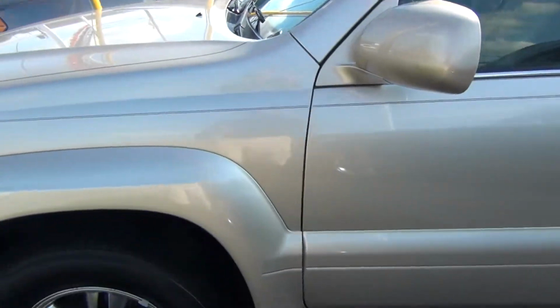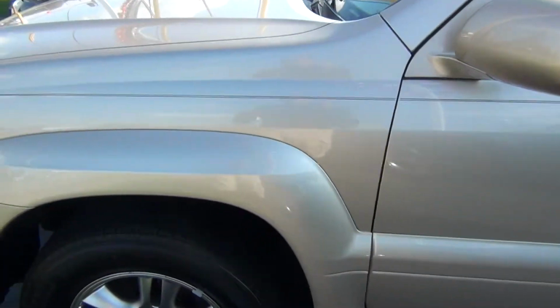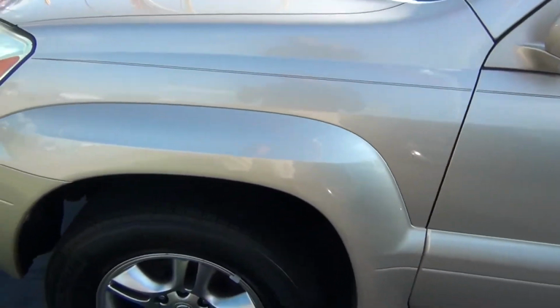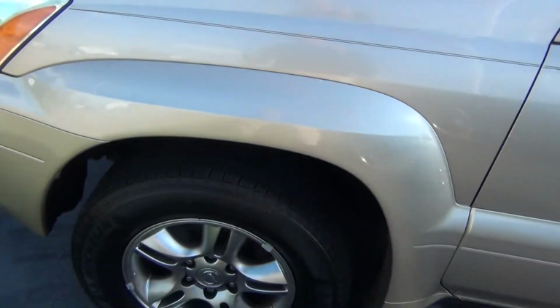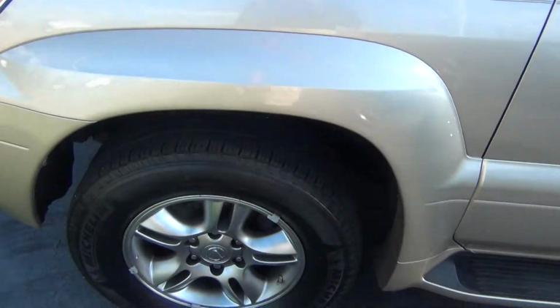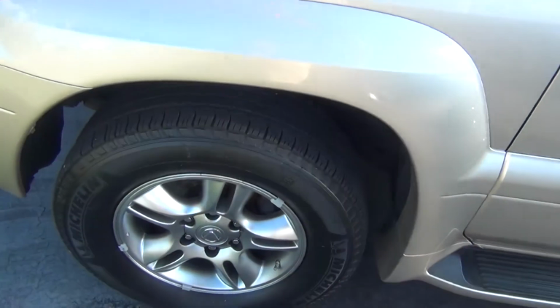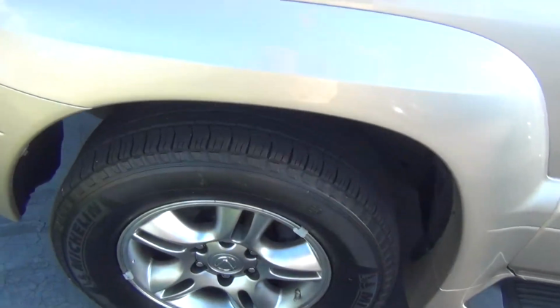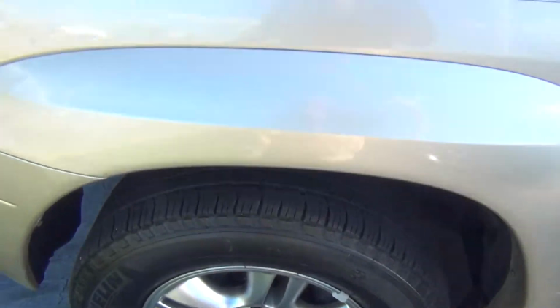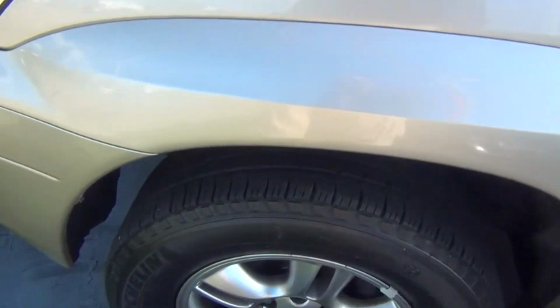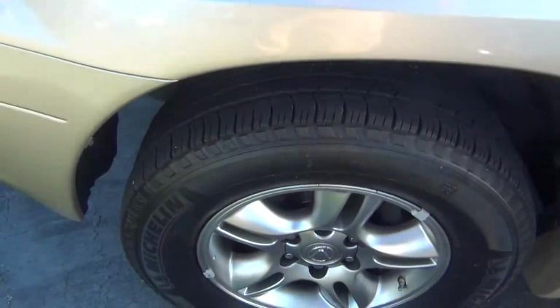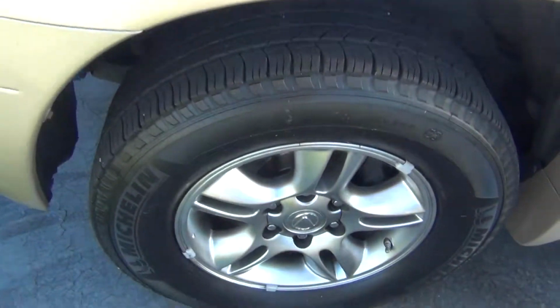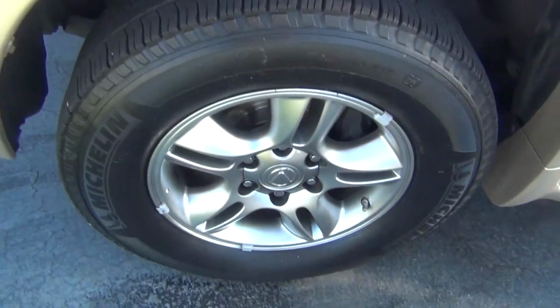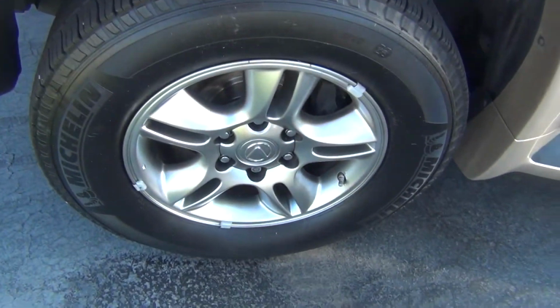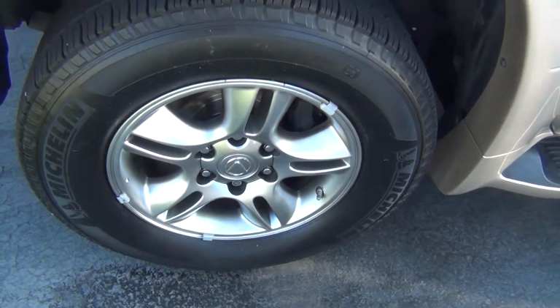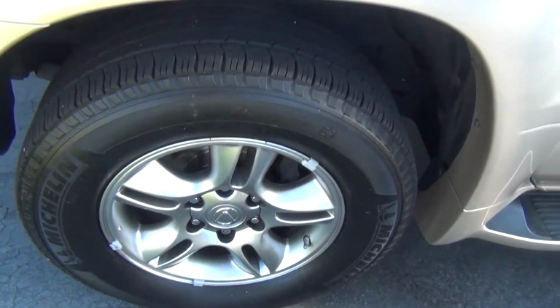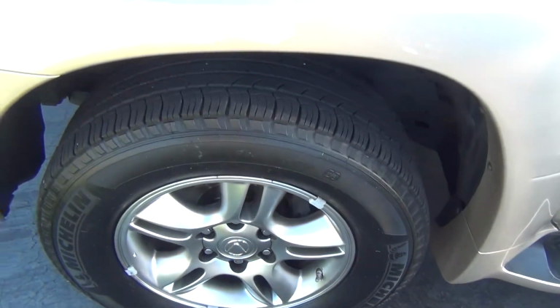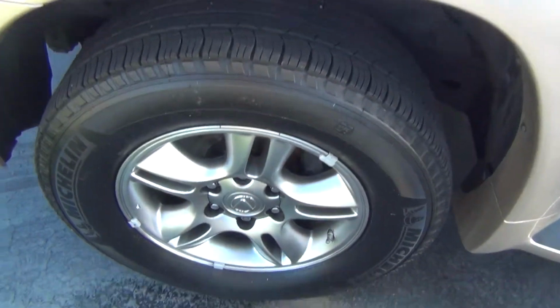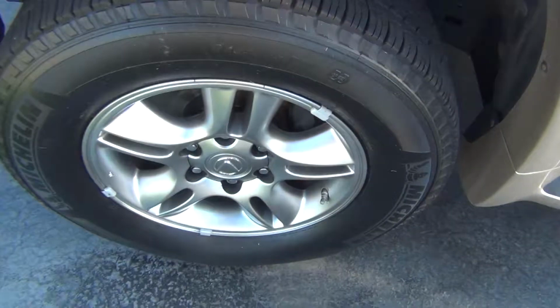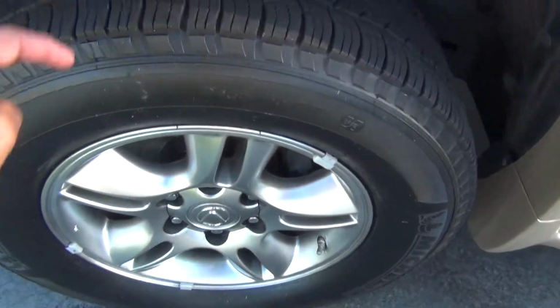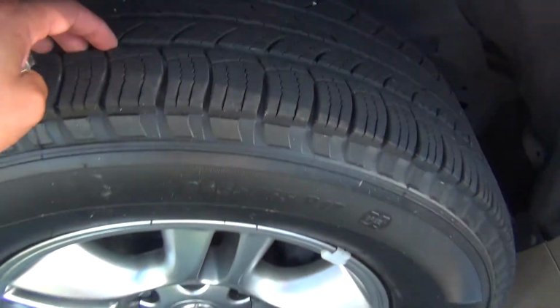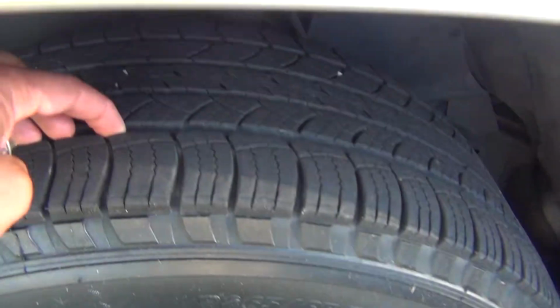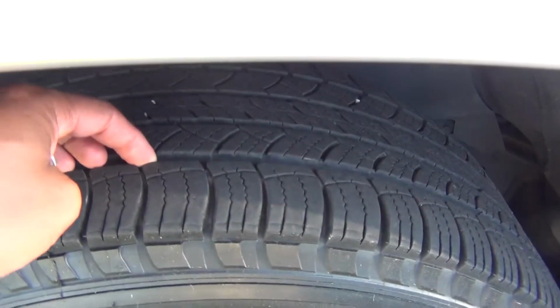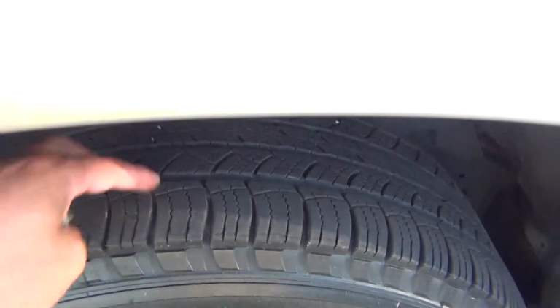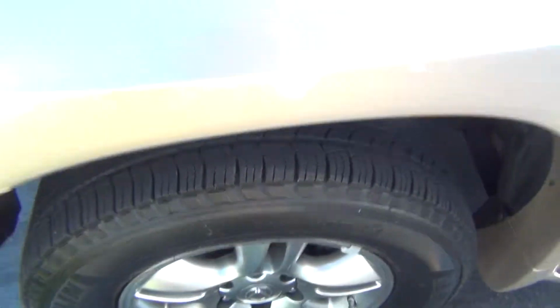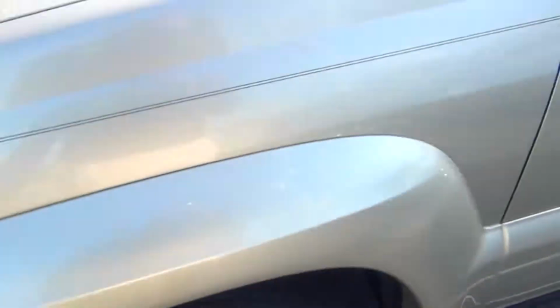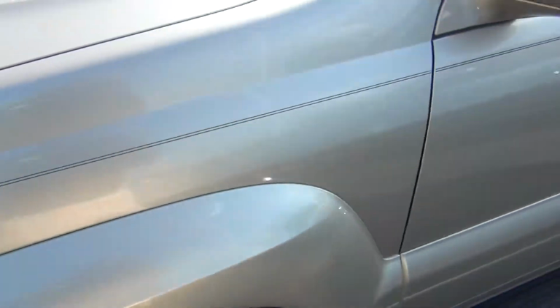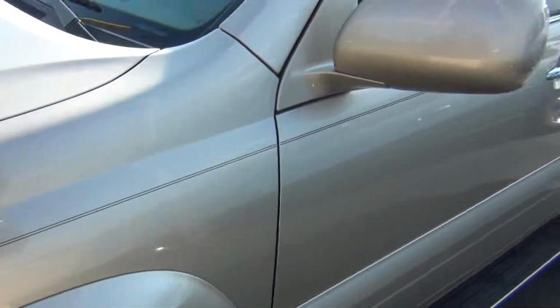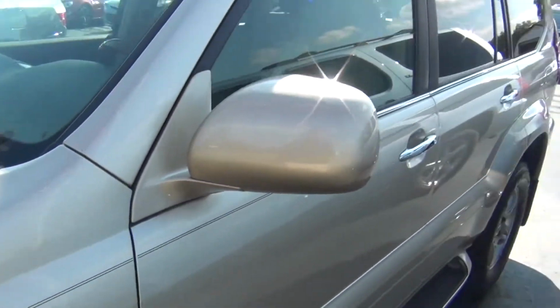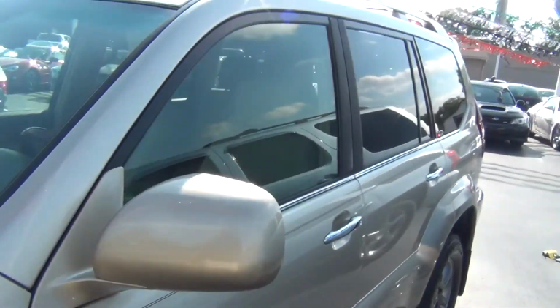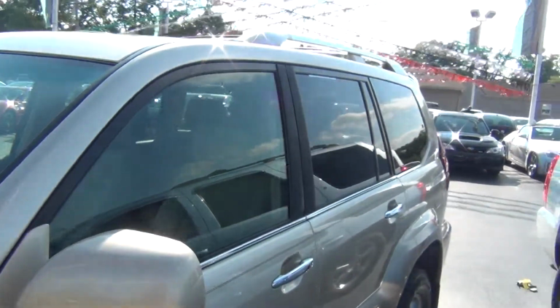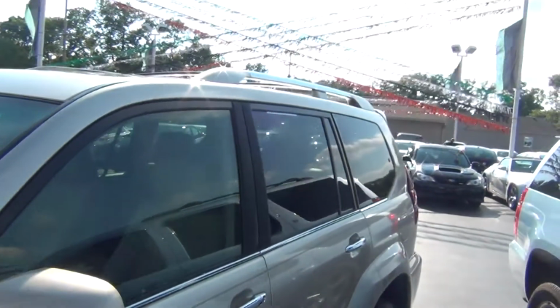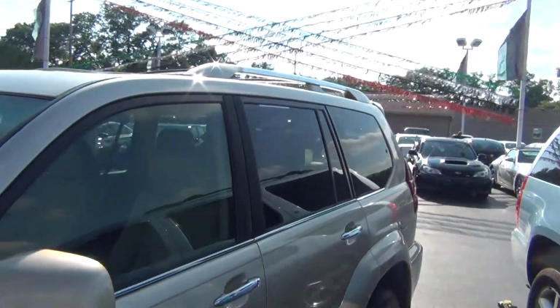It's only got 66,000 original miles. You can see the wheels are in excellent shape — no curbing on the rims, no road rash. You're knee deep in tread there, like brand new tires. You've got tons of tread life left.